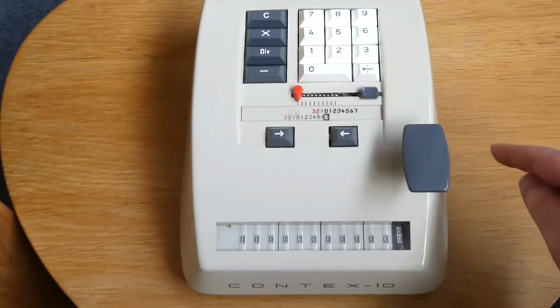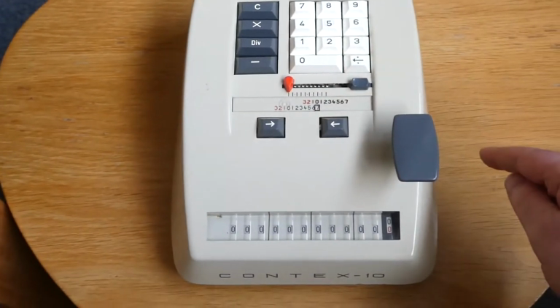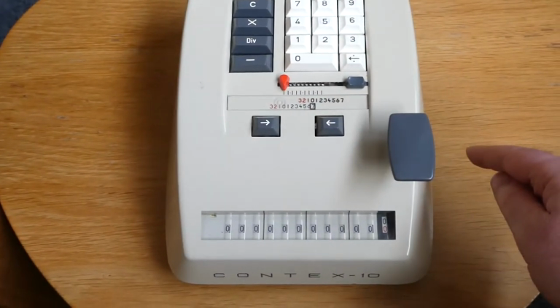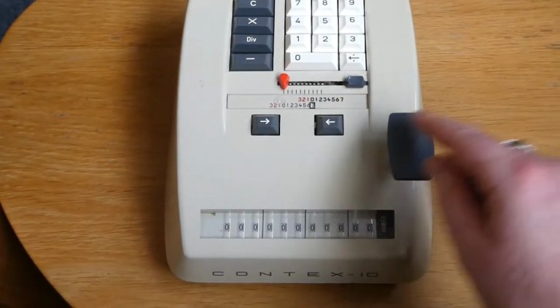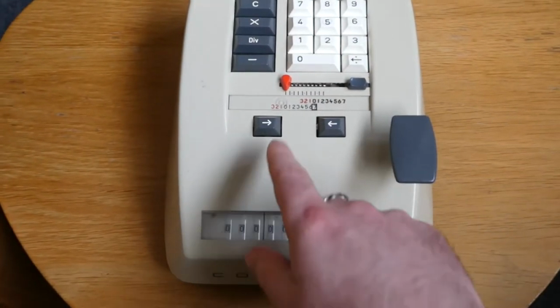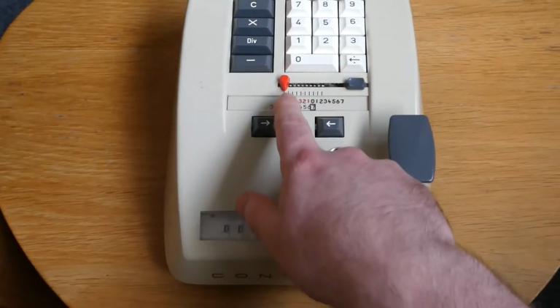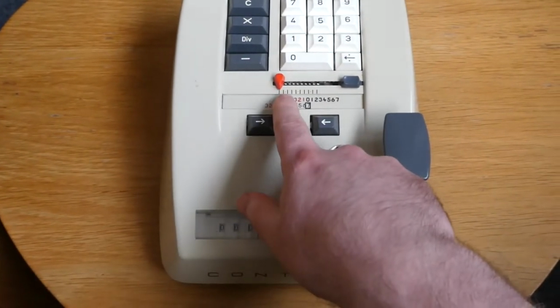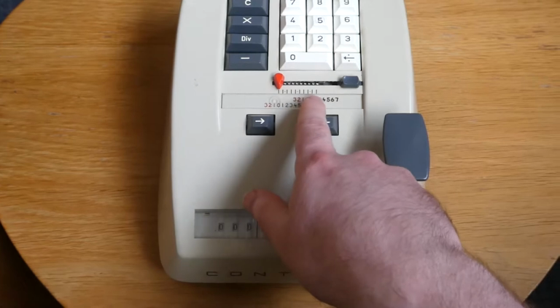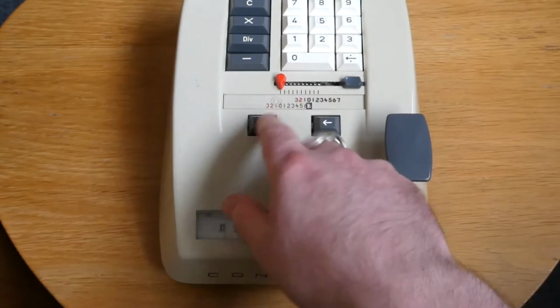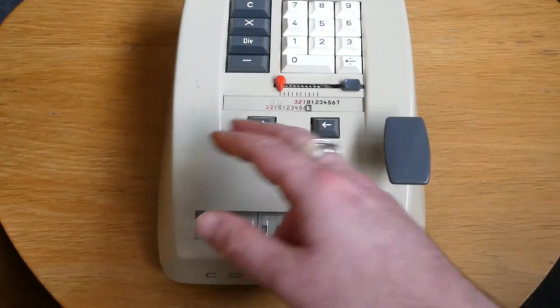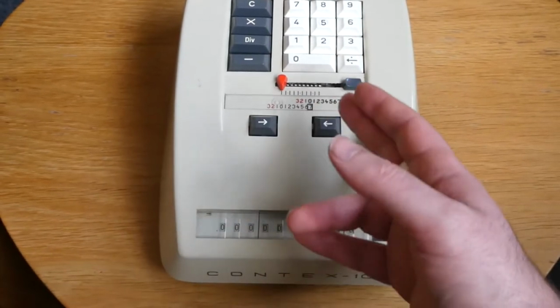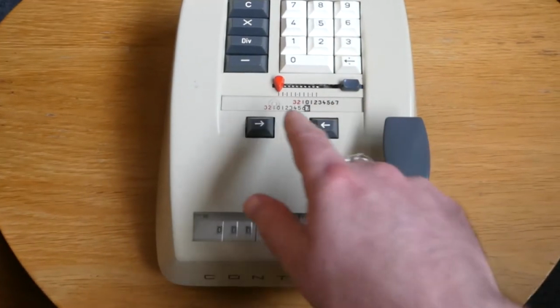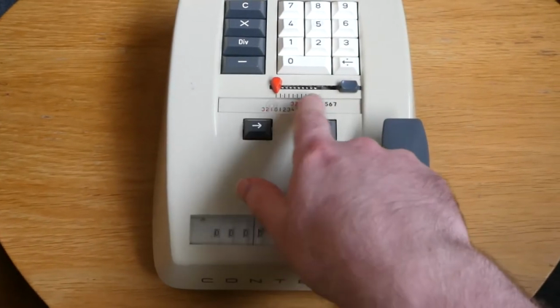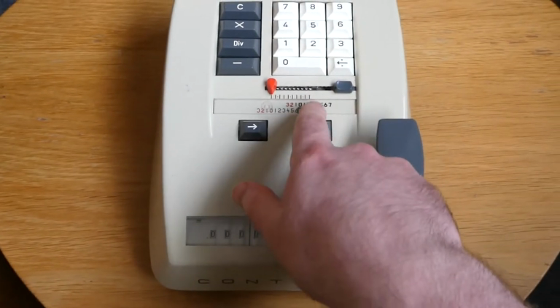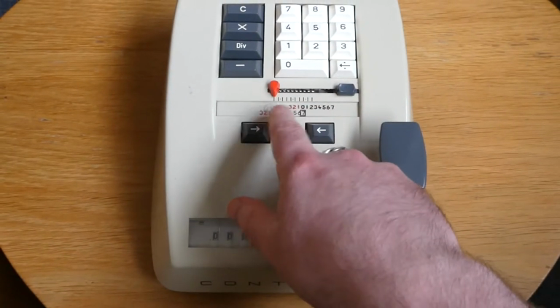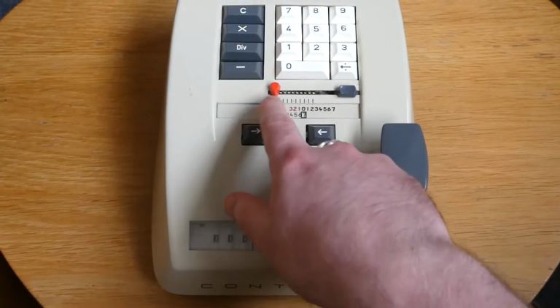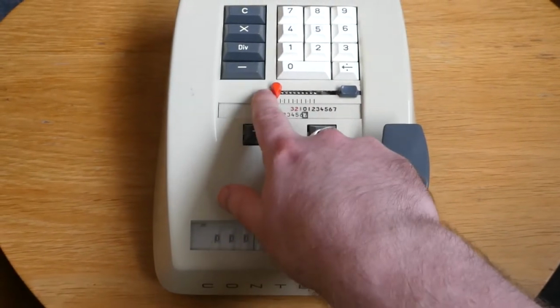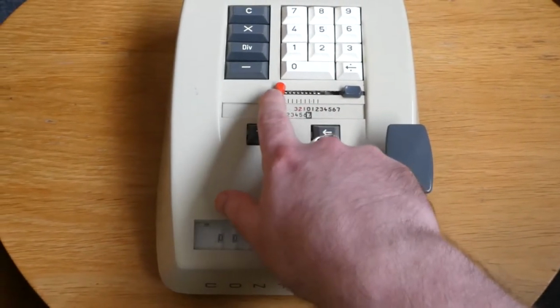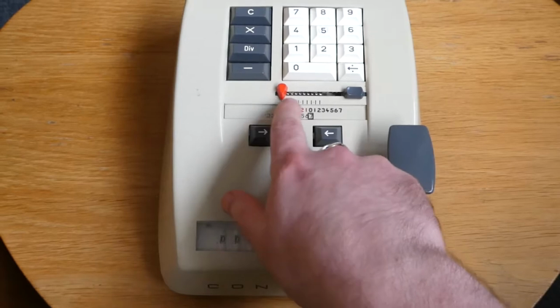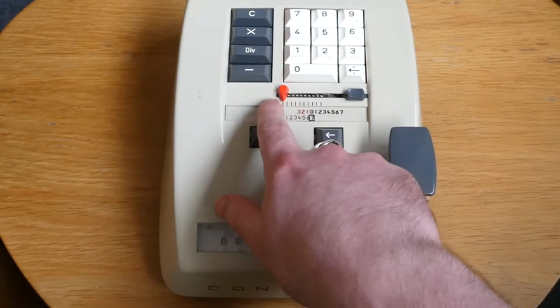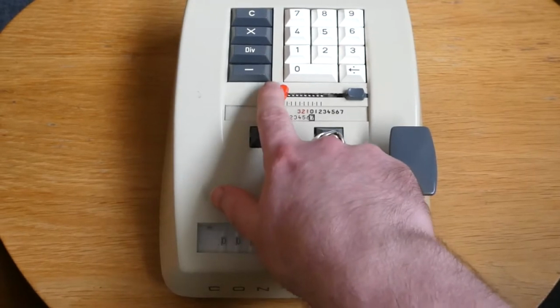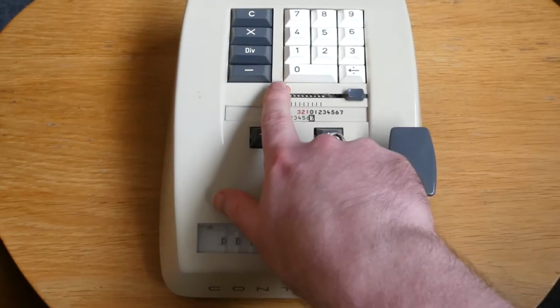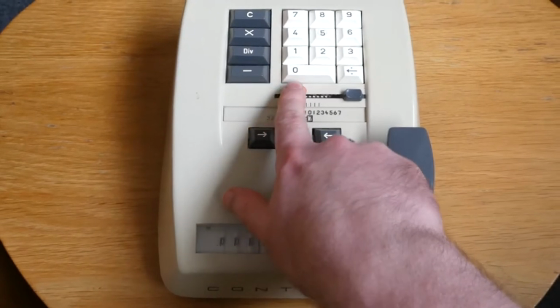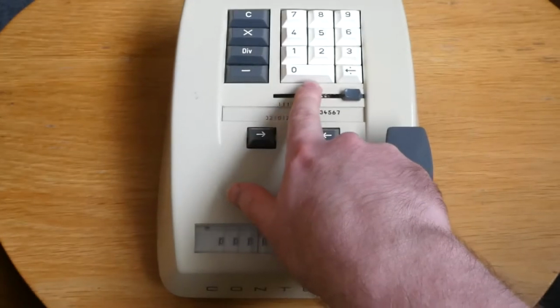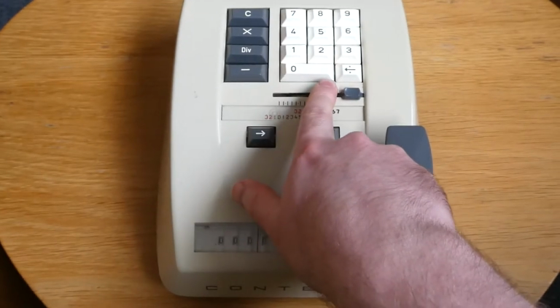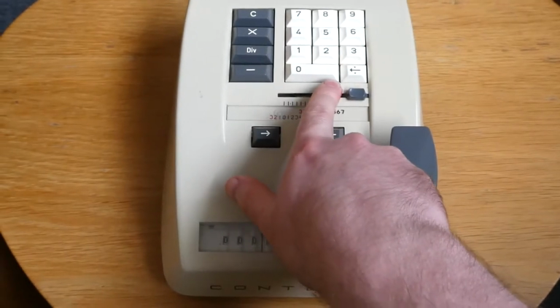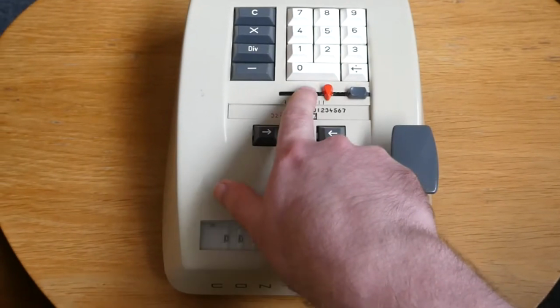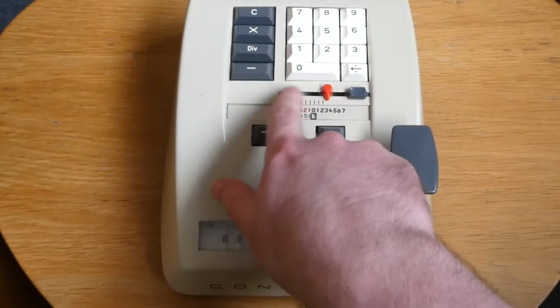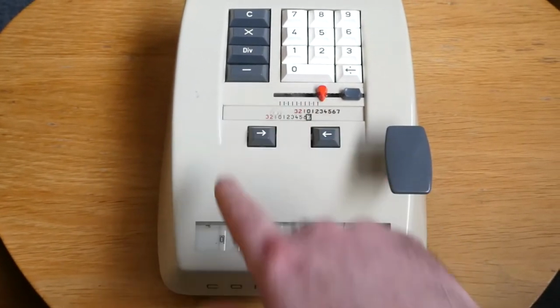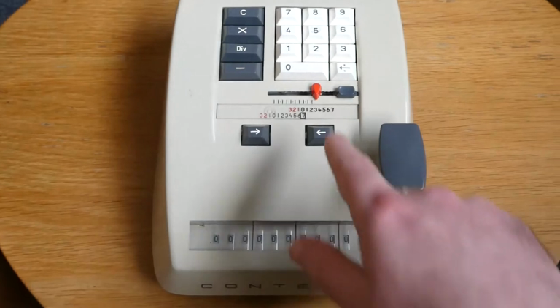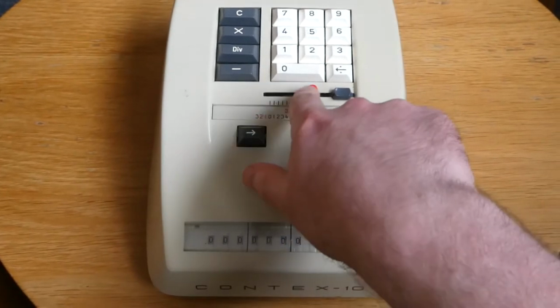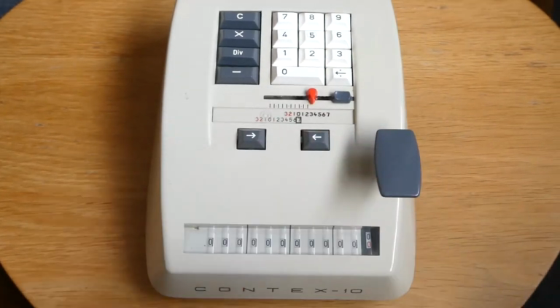It also has an input register which is essentially invisible. The only sign of it is this pointer, and you can clear the input by moving the pointer to the right, to zero as it were.